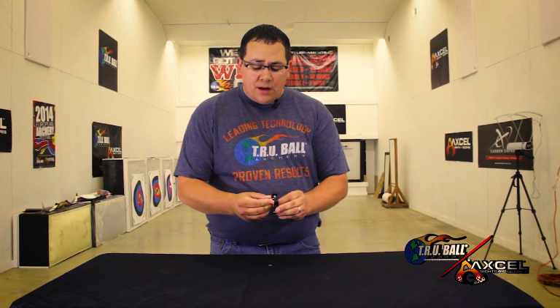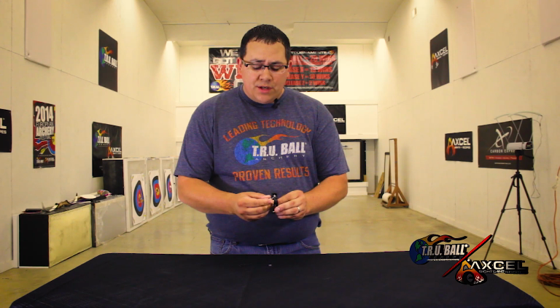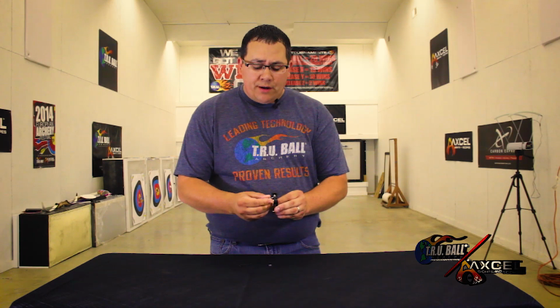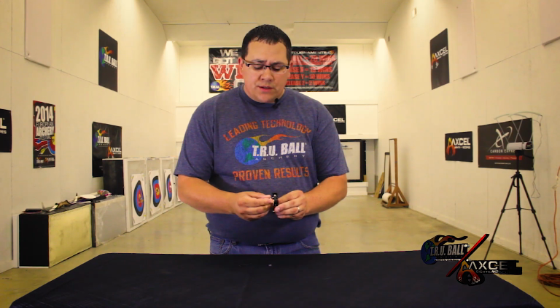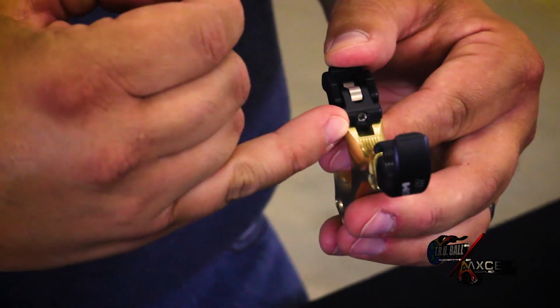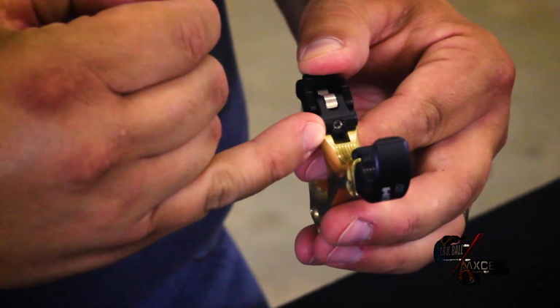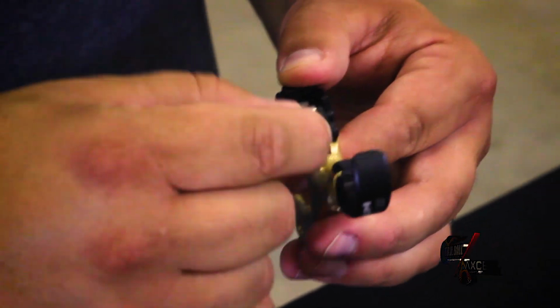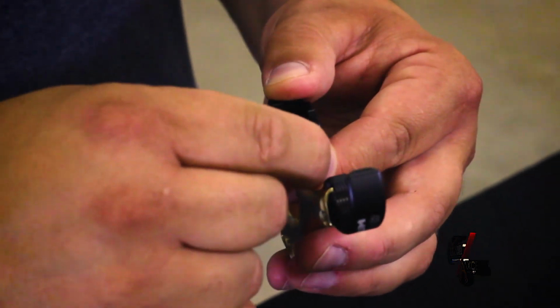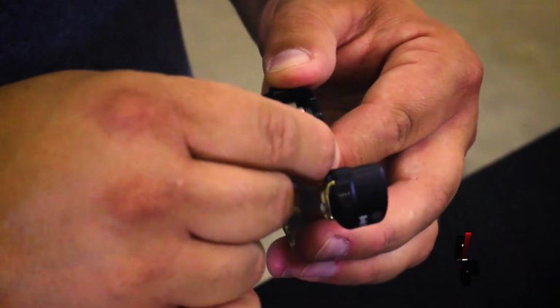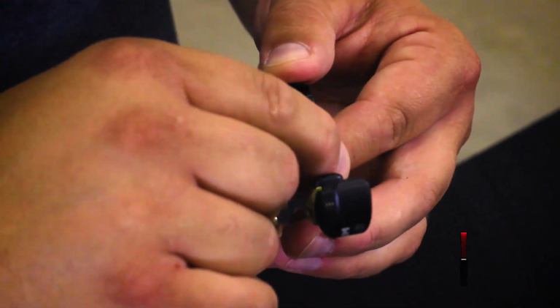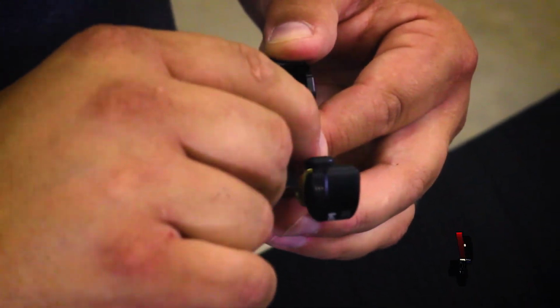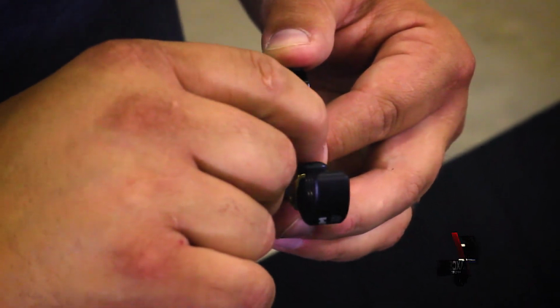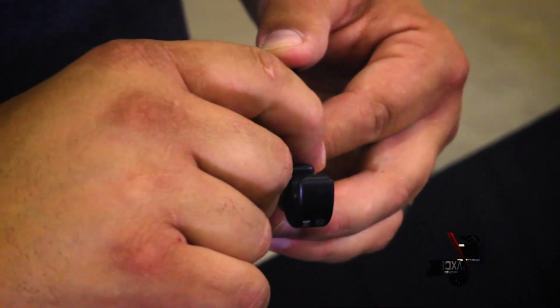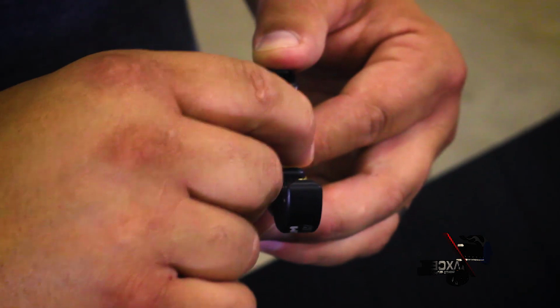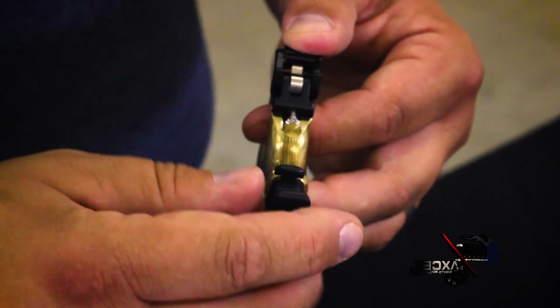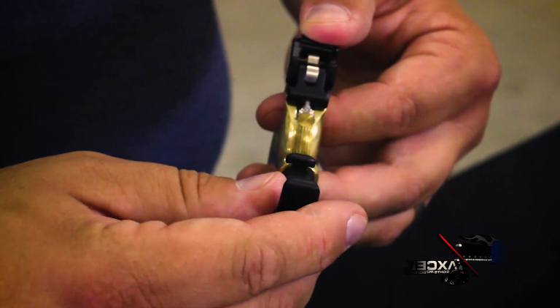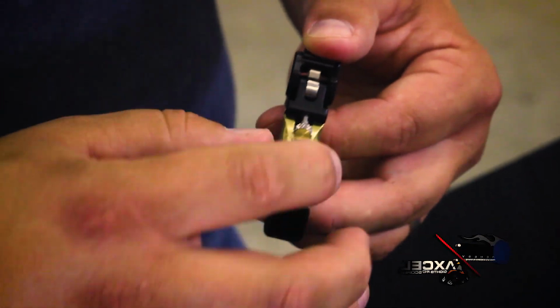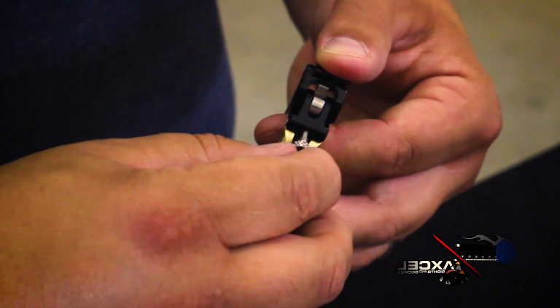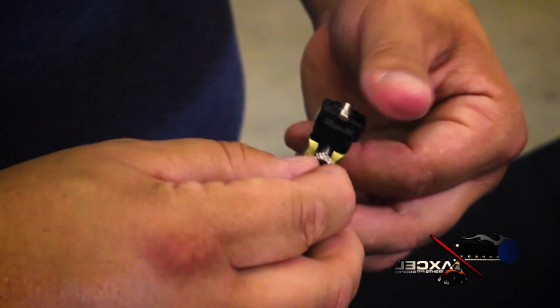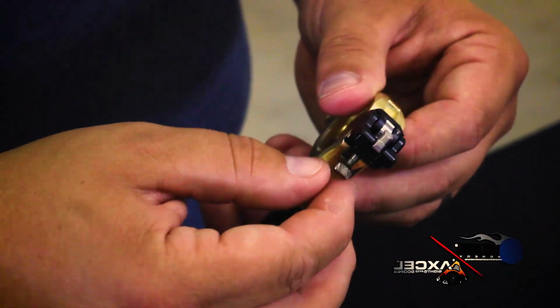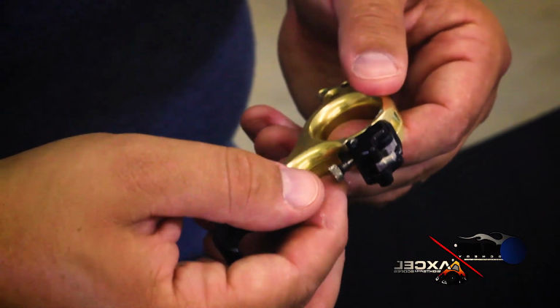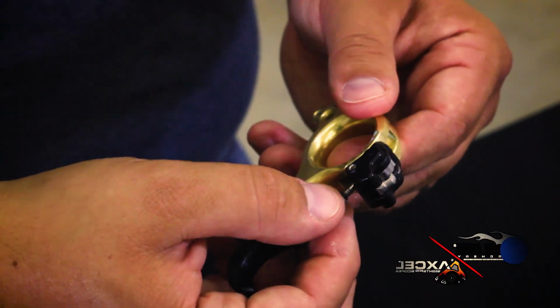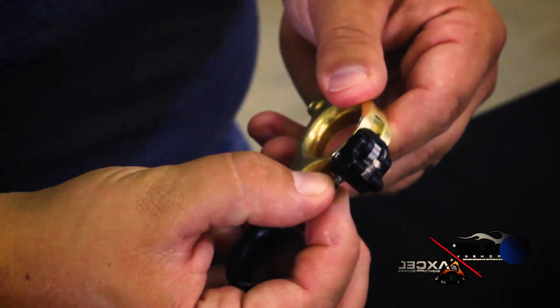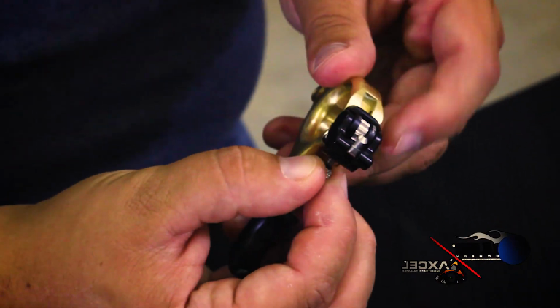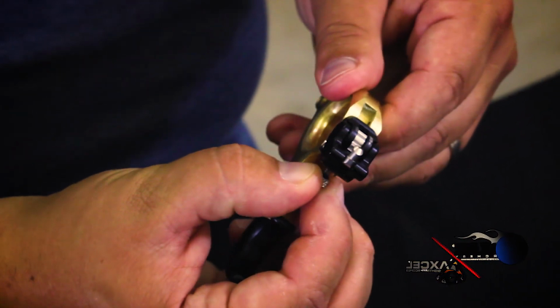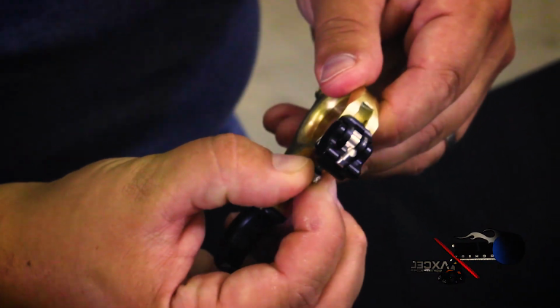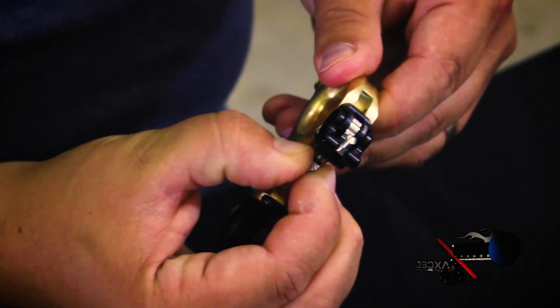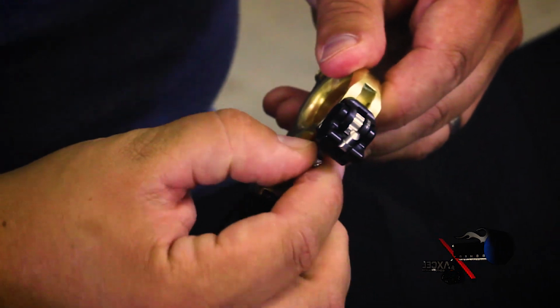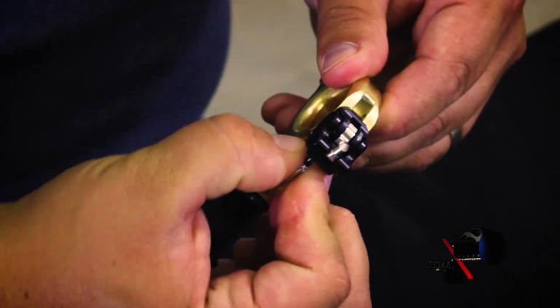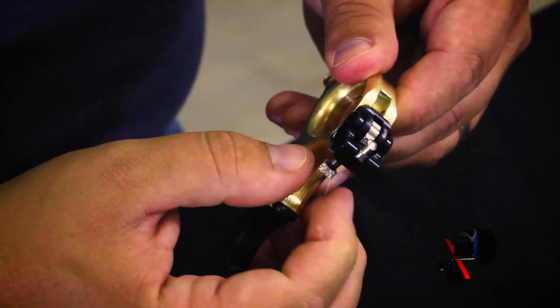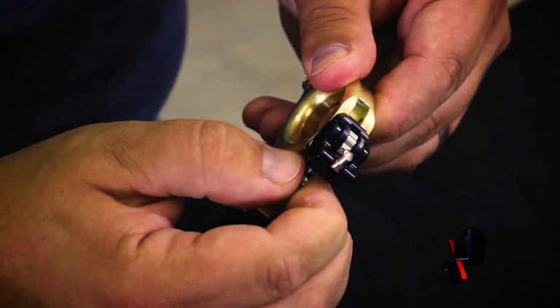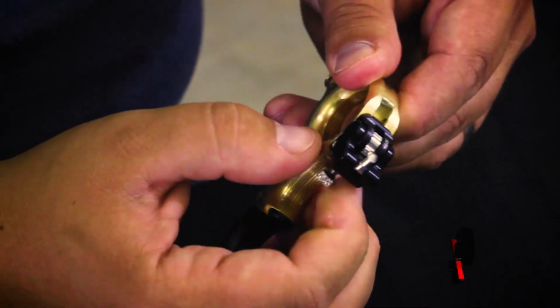I'll point to the micro adjust screw — insert your tool there and then you can micro adjust your release. On the top here, you'll see the dial move back and forth to make your release hot or cold.